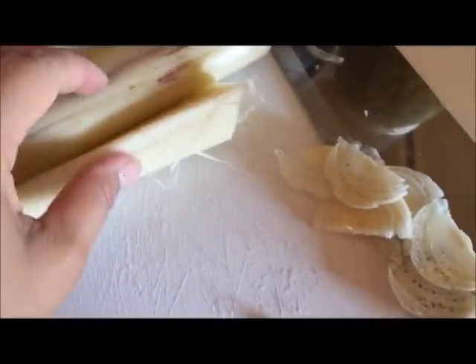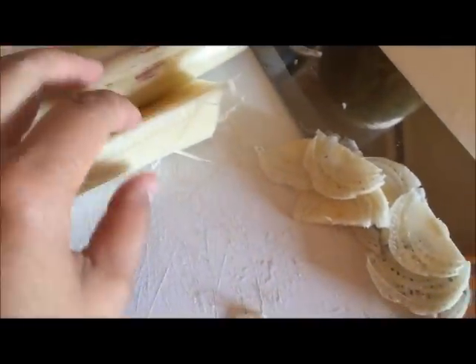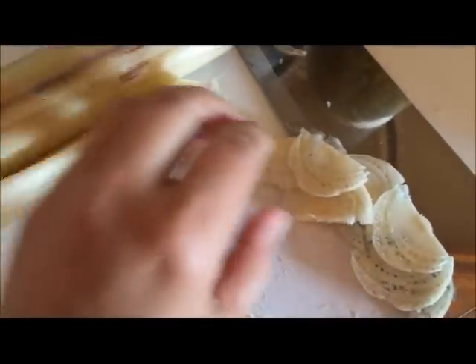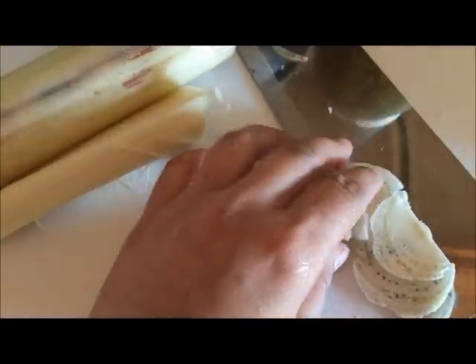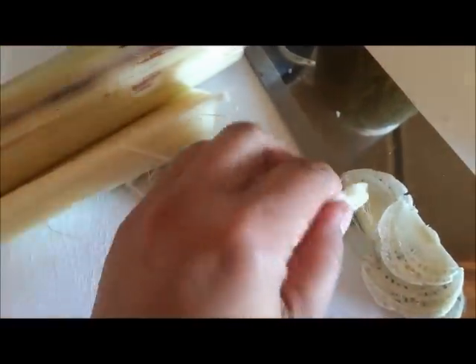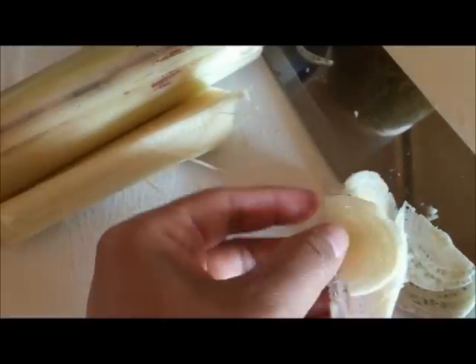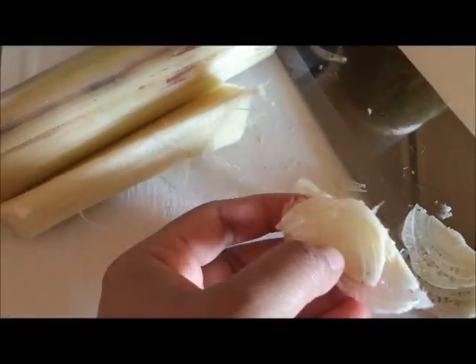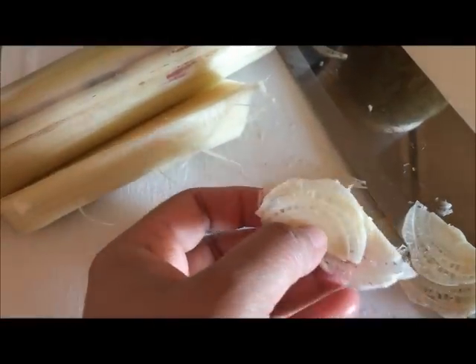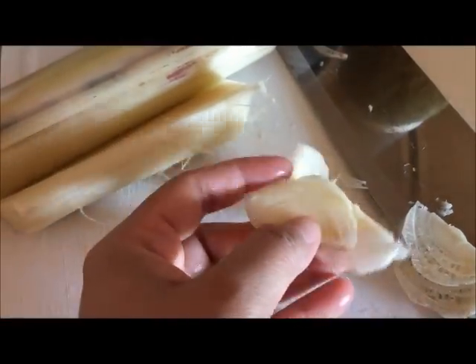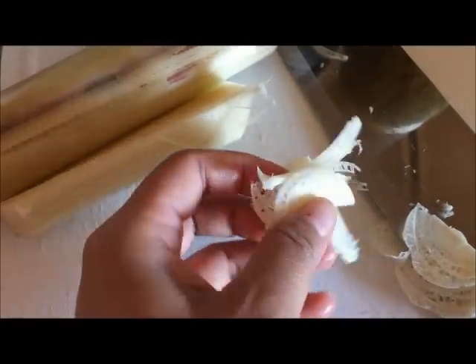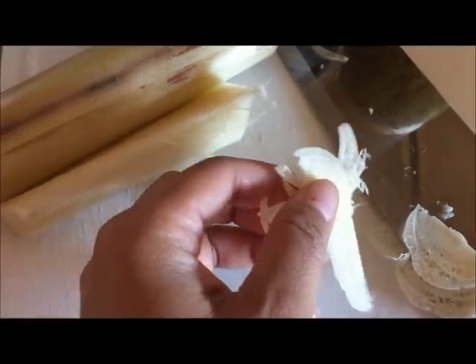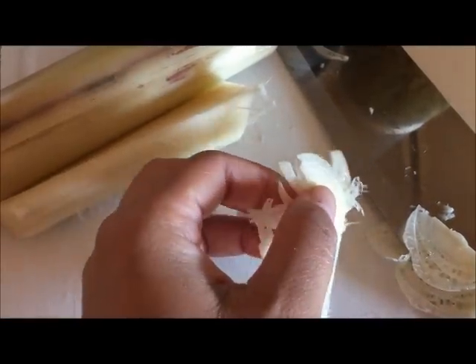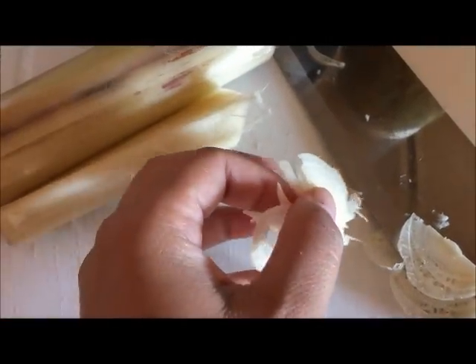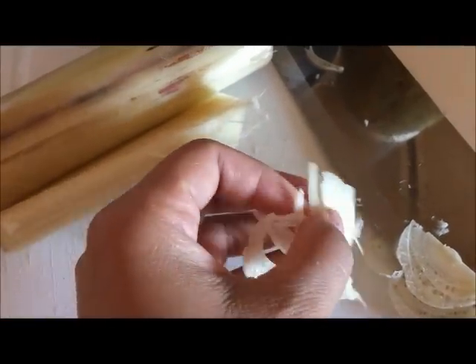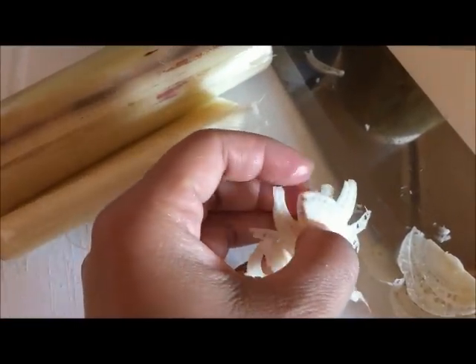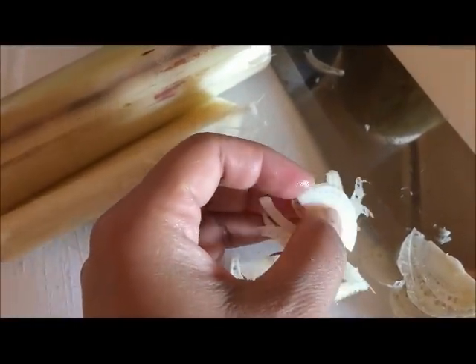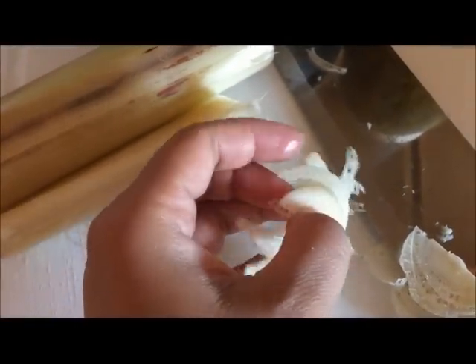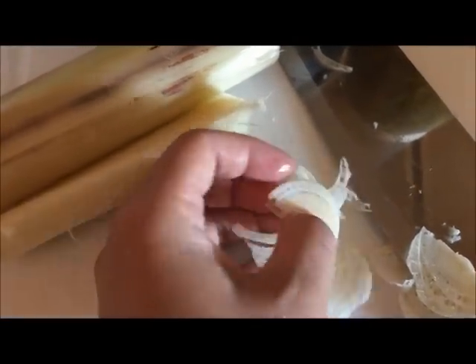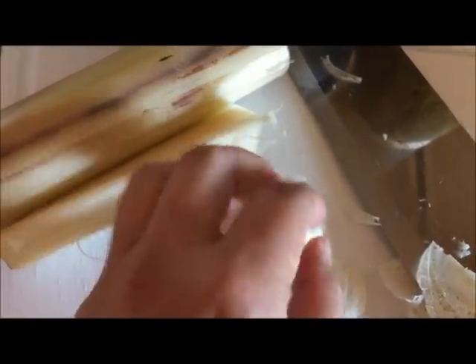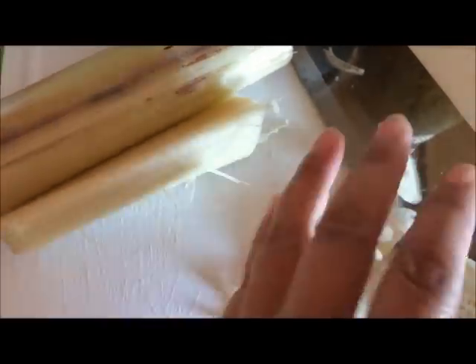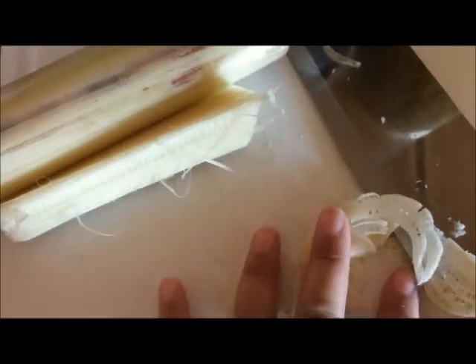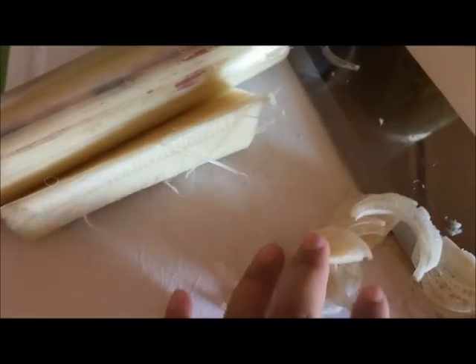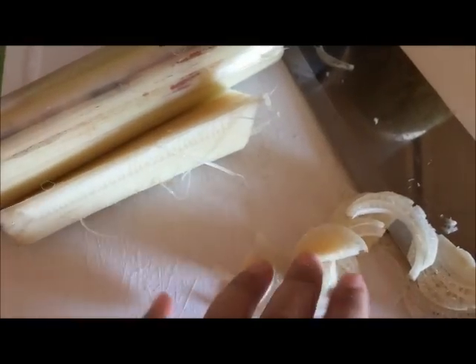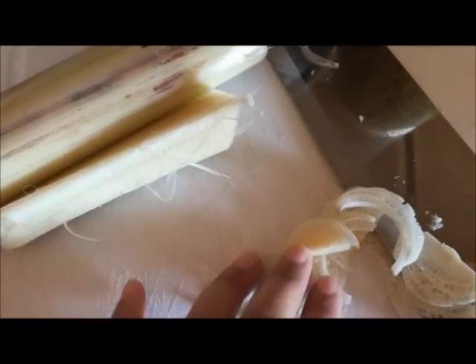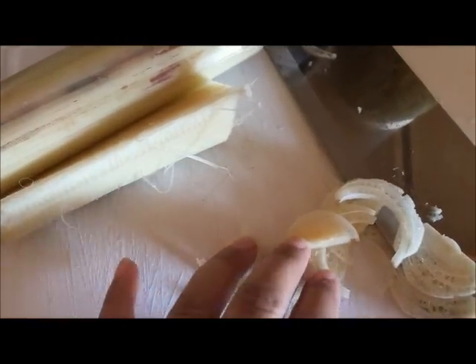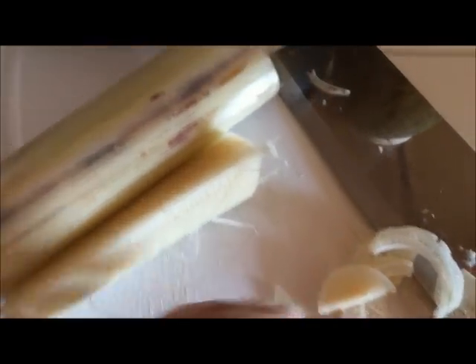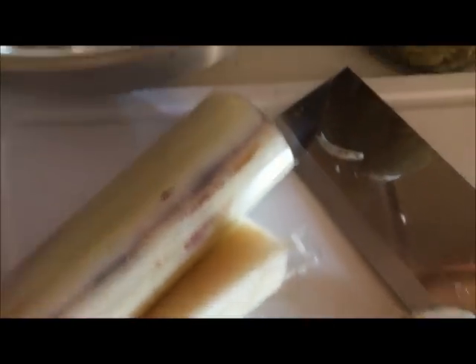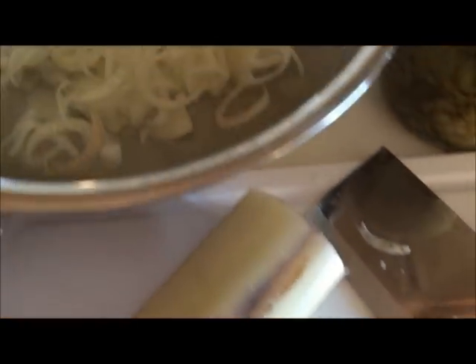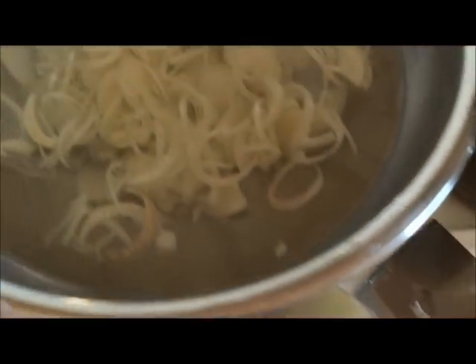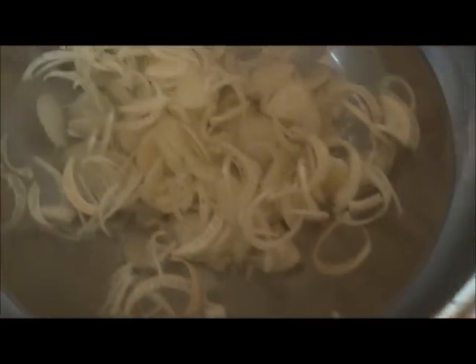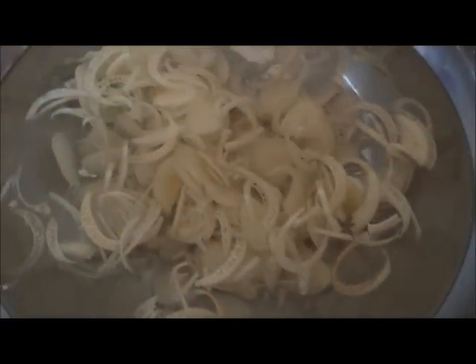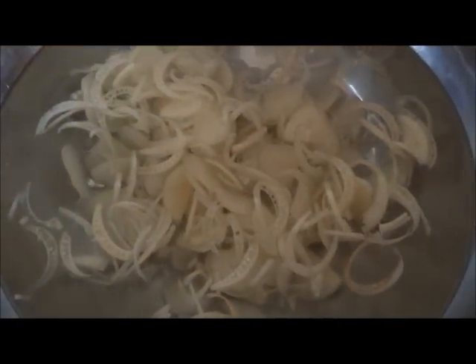You will need to slice it very thin, and after you slice it very thinly, you will need to soak it in water.